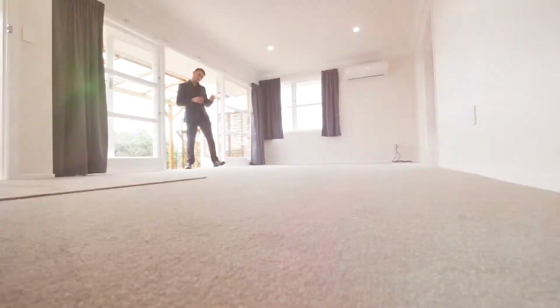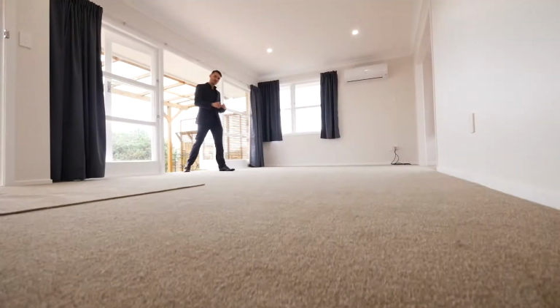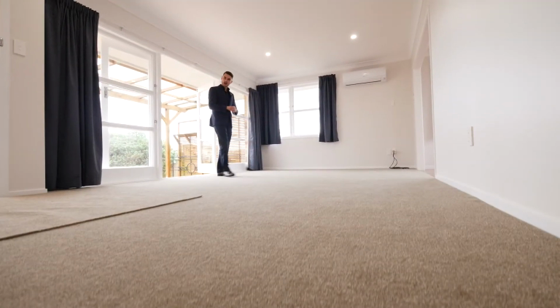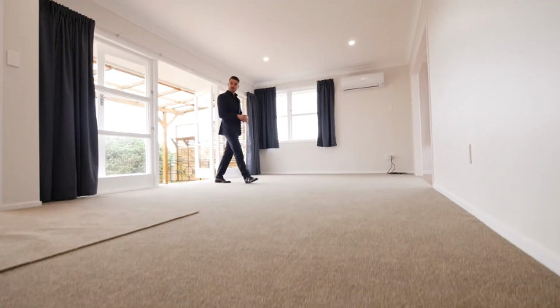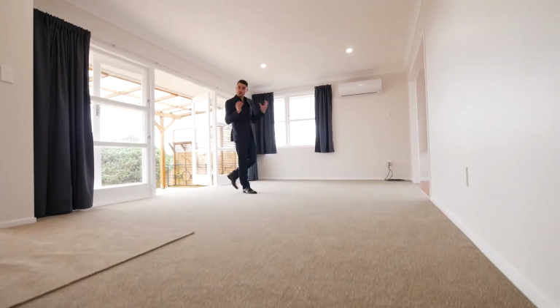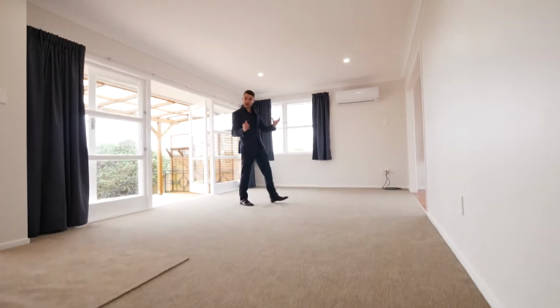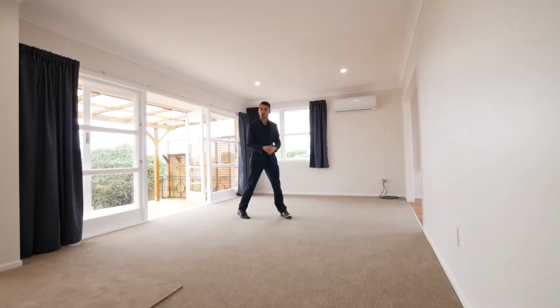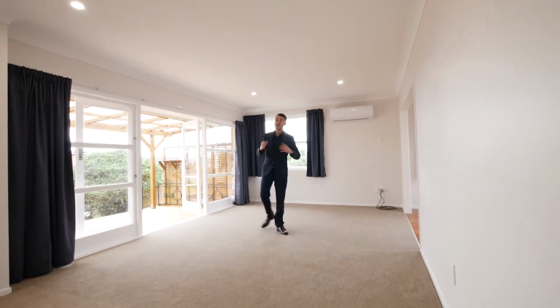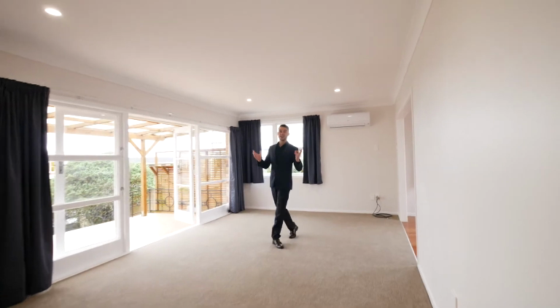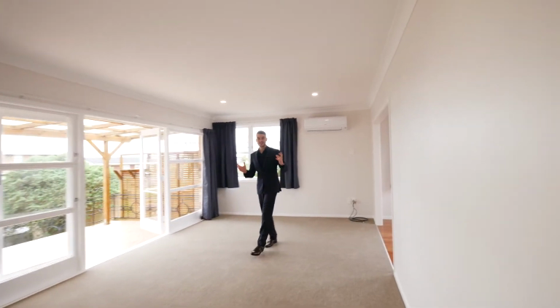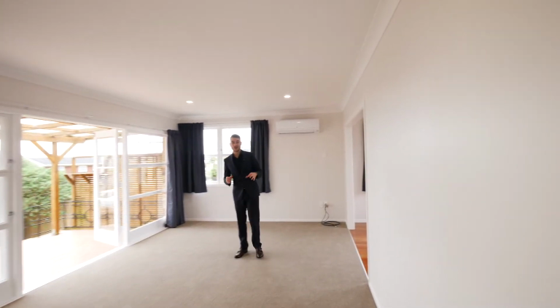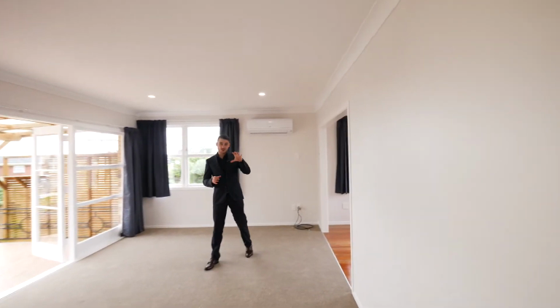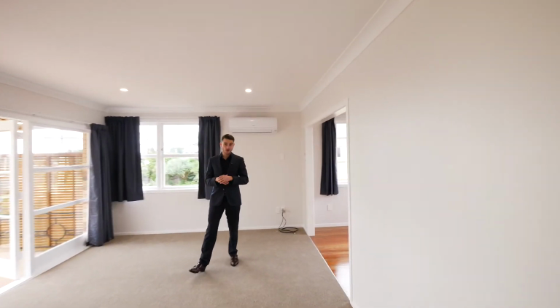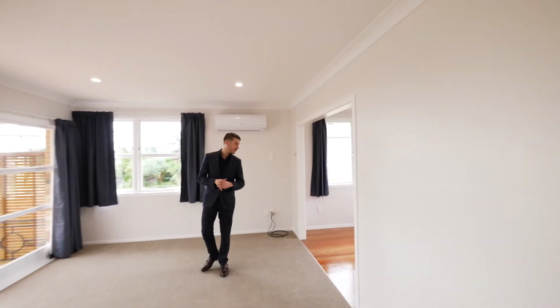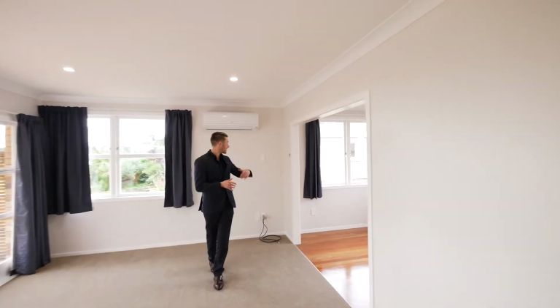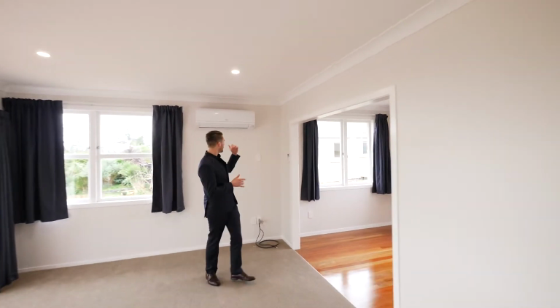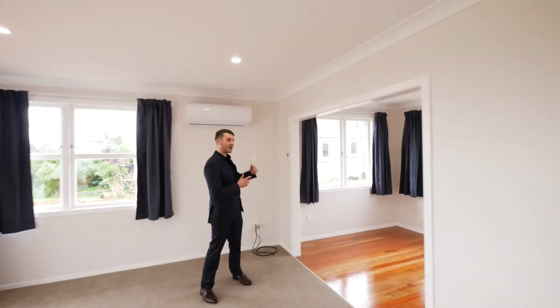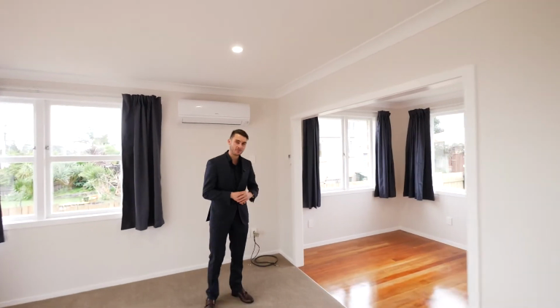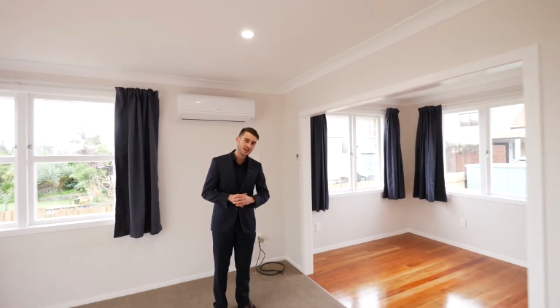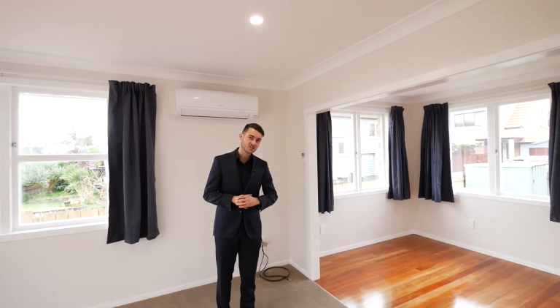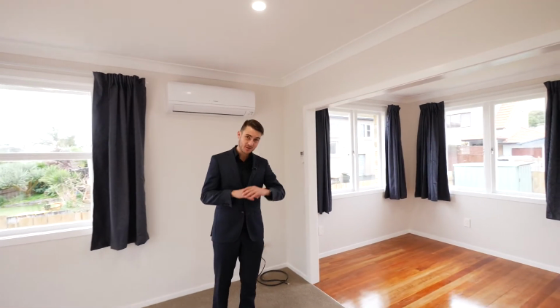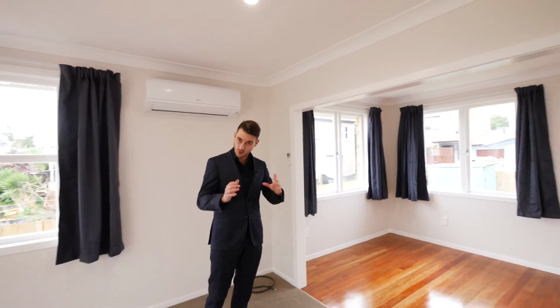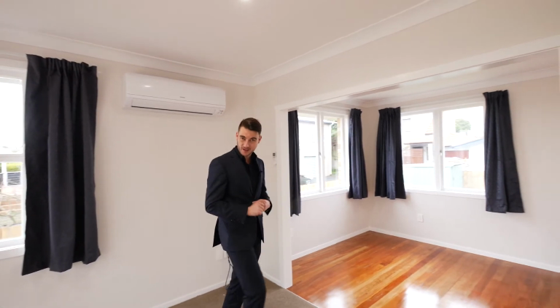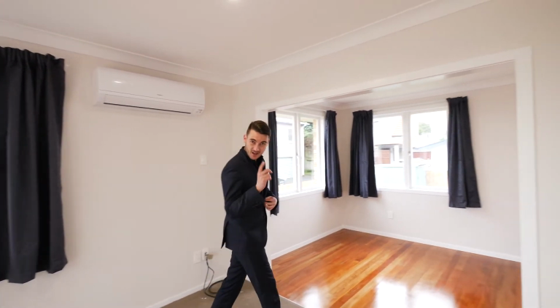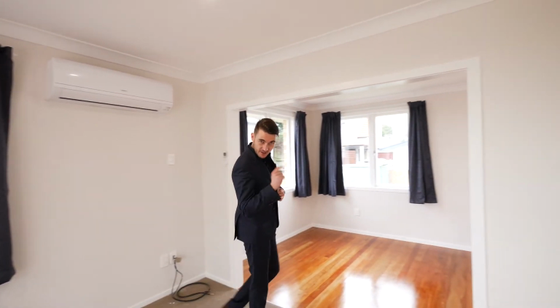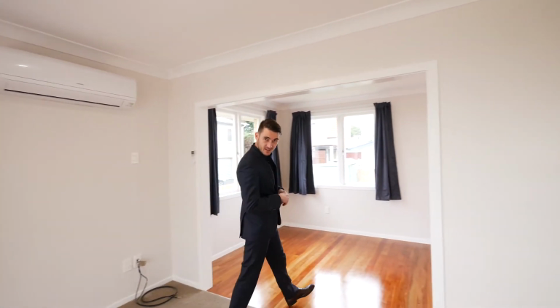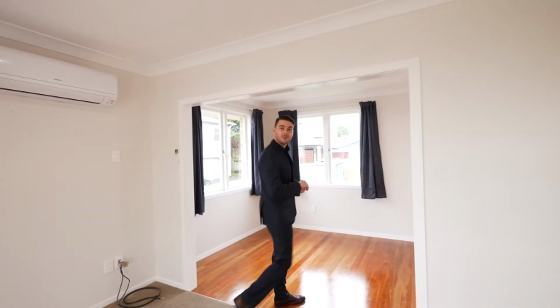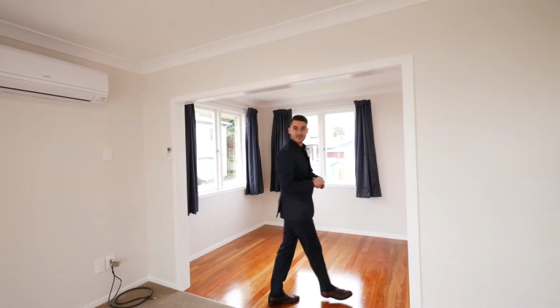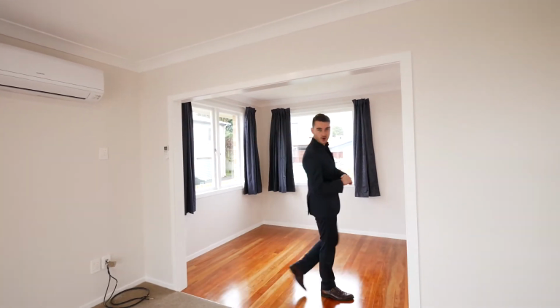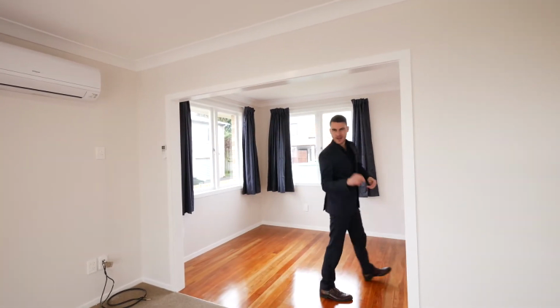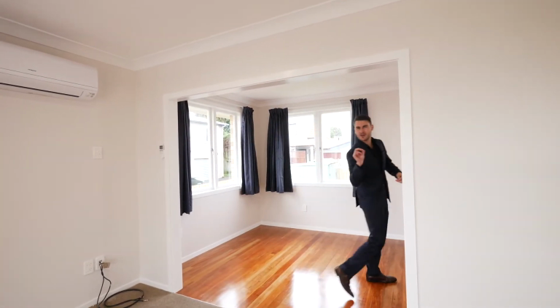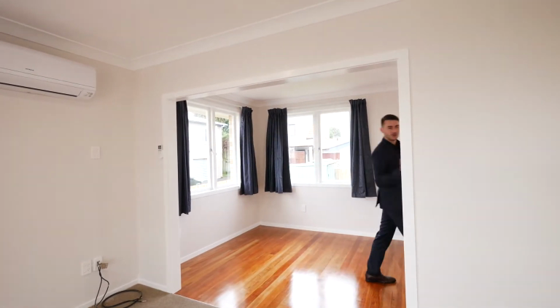Freshly carpeted, new paint job, LED lights, new light fittings and of course a heat pump are just some of the small things the vendor has done to make this home impeccable.